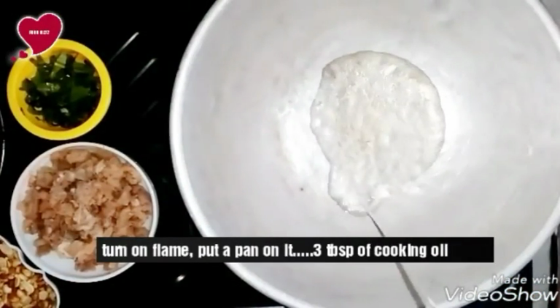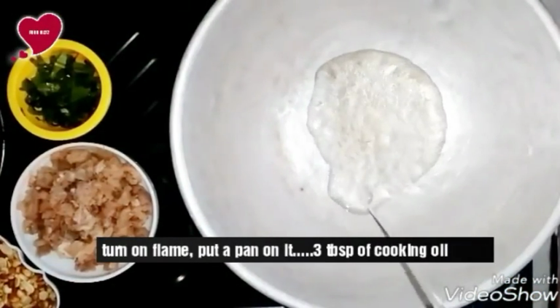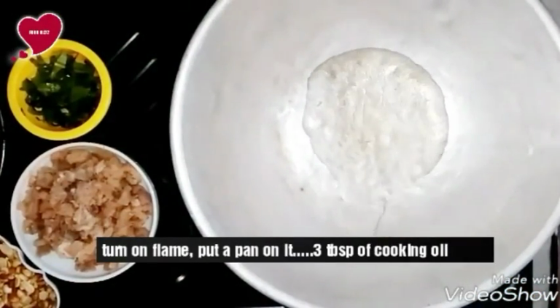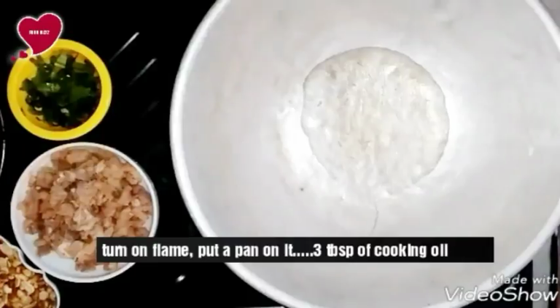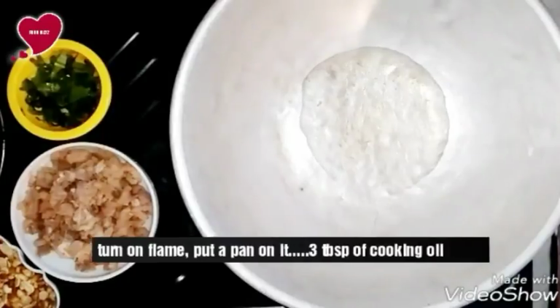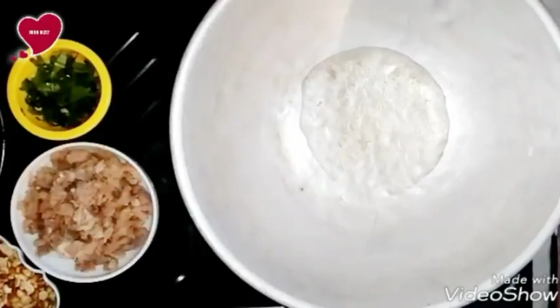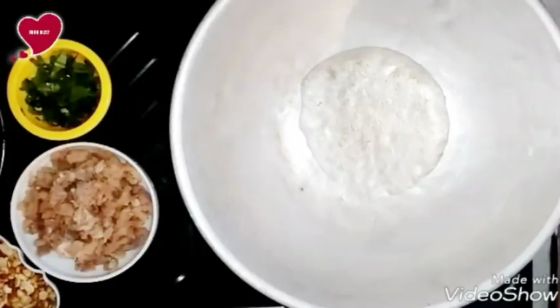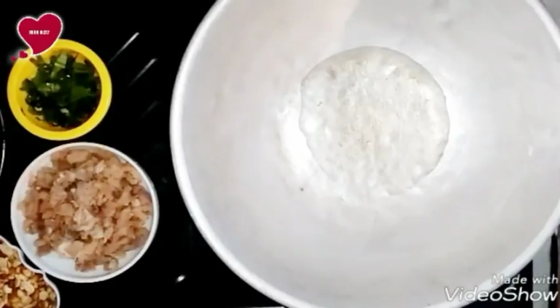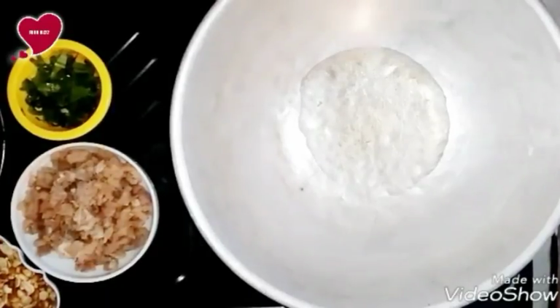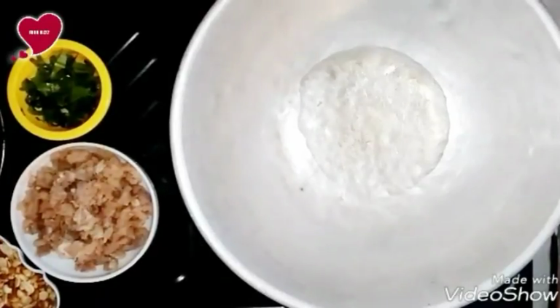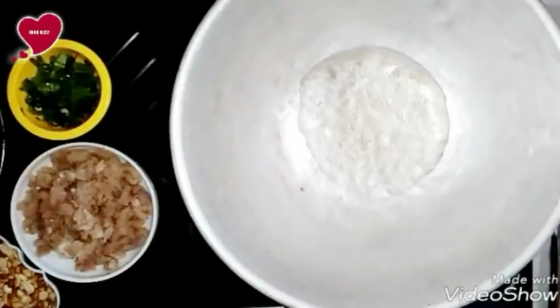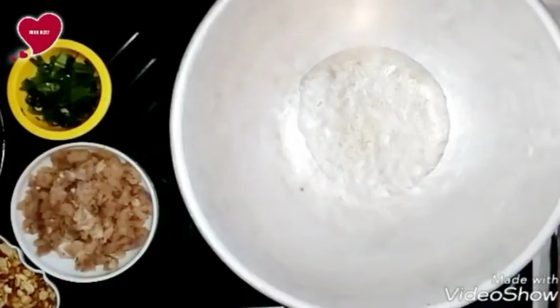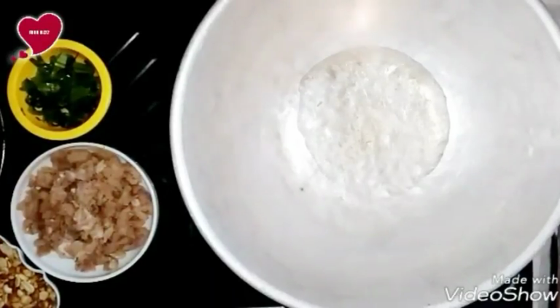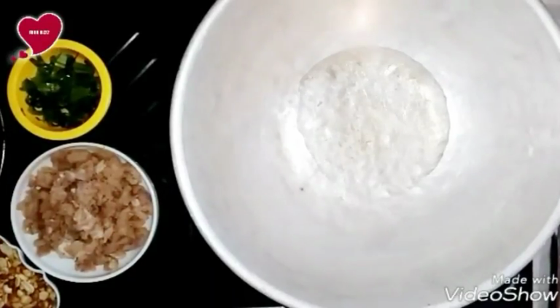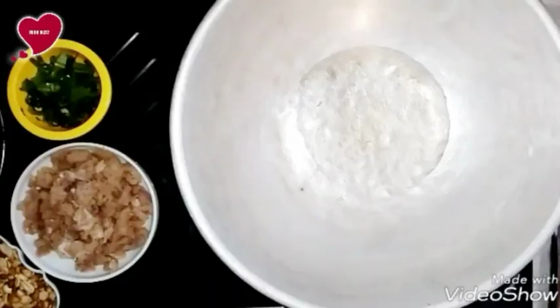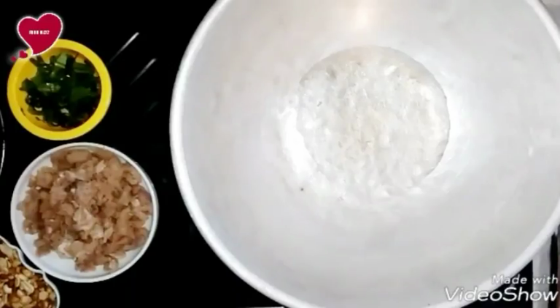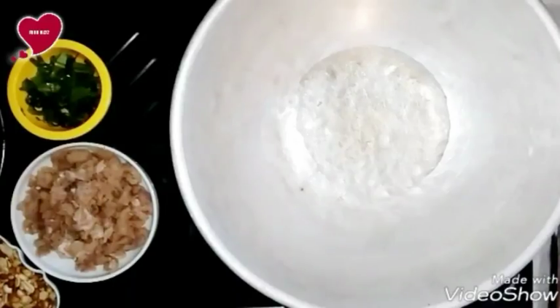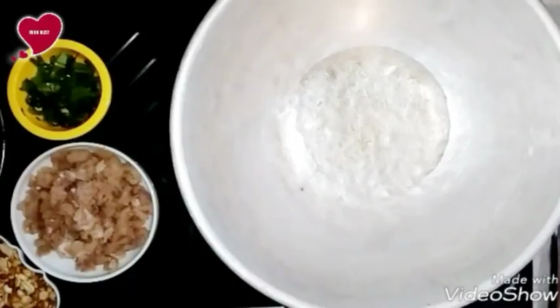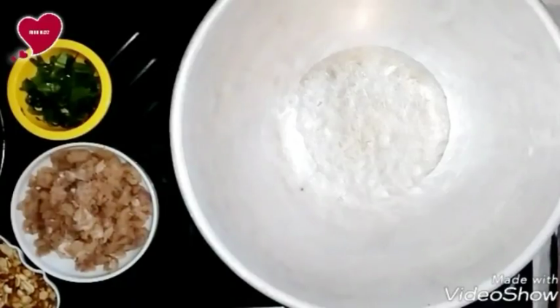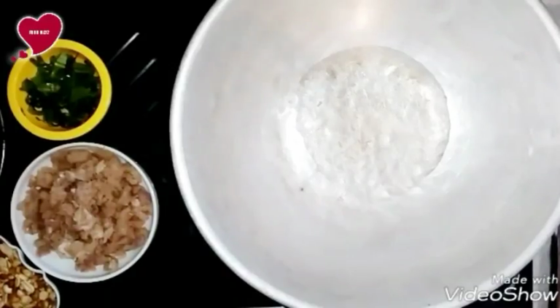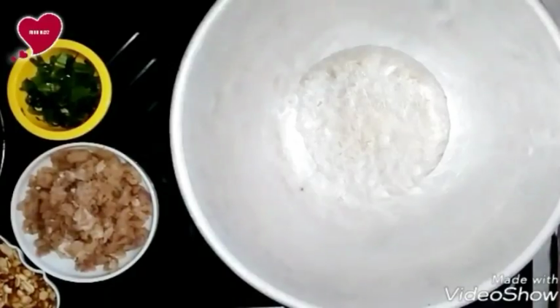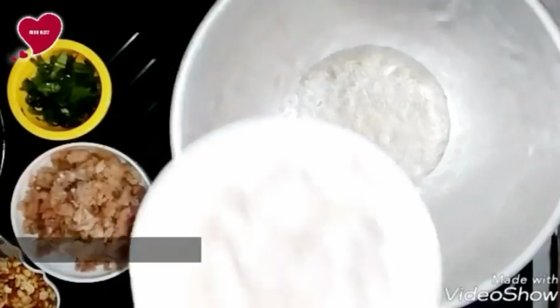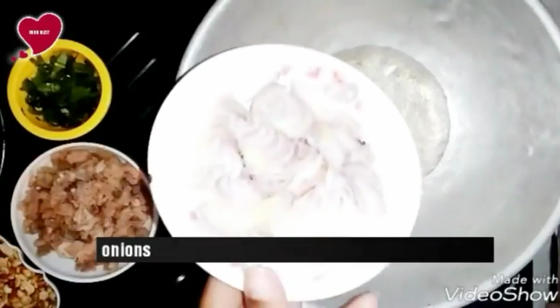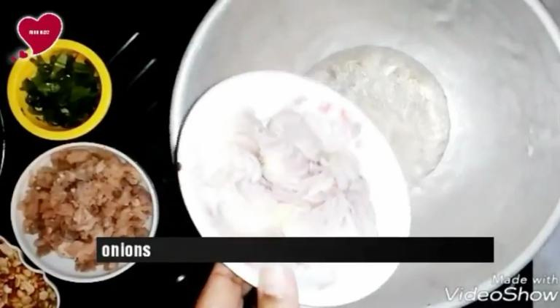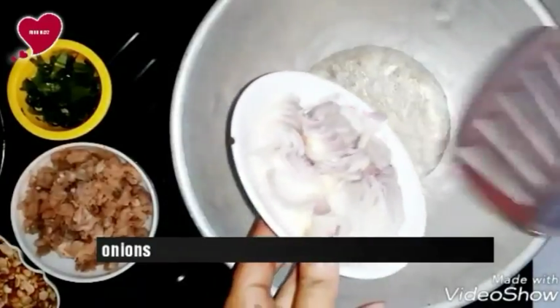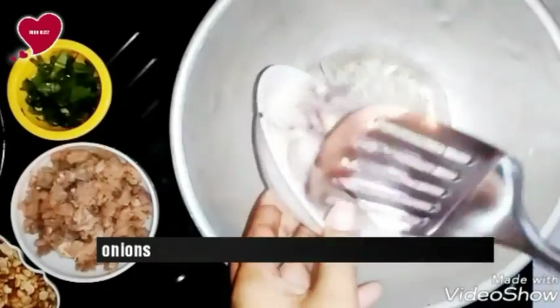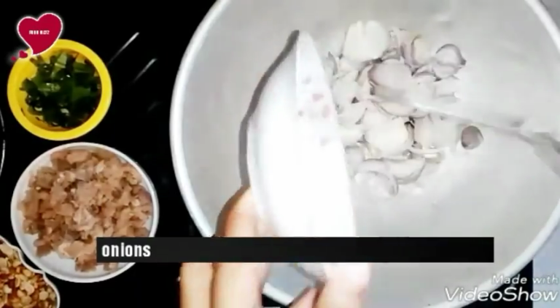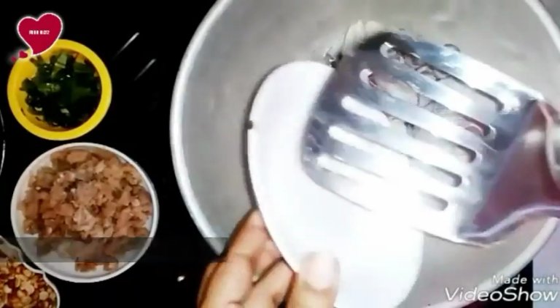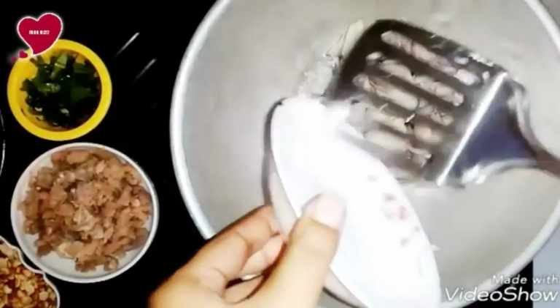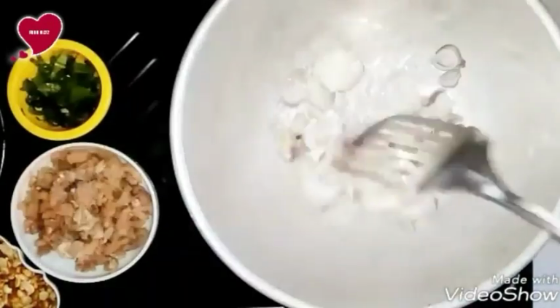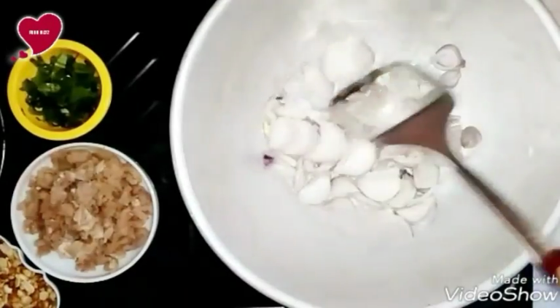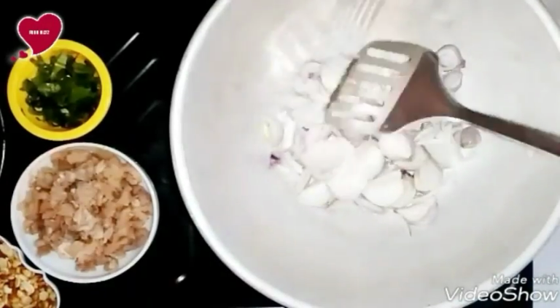For the filling, turn on the flame and put a pan on it. Add 3 tablespoons of cooking oil — if you like you can add olive oil or sesame oil. Then add one cup of finely chopped onions.